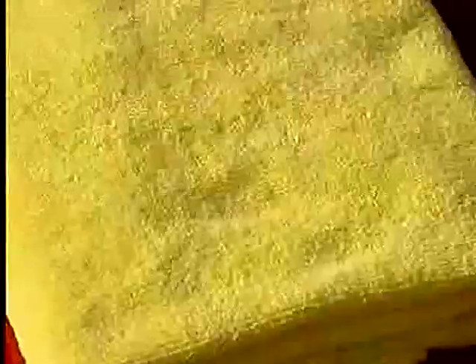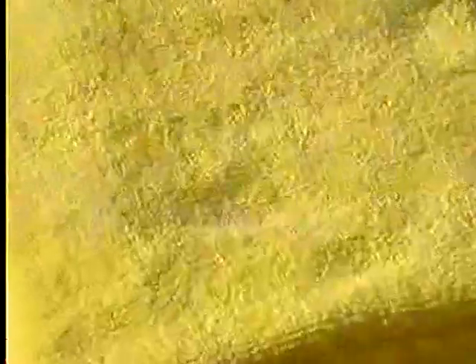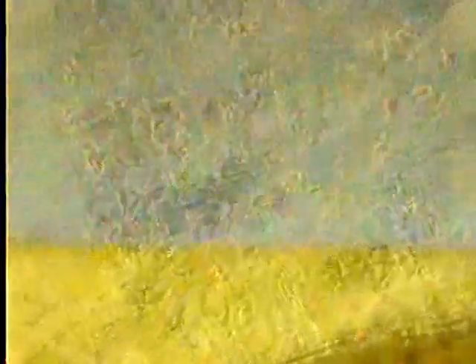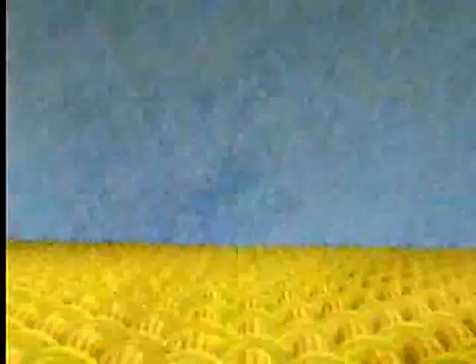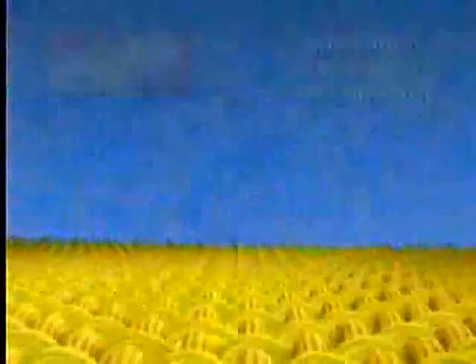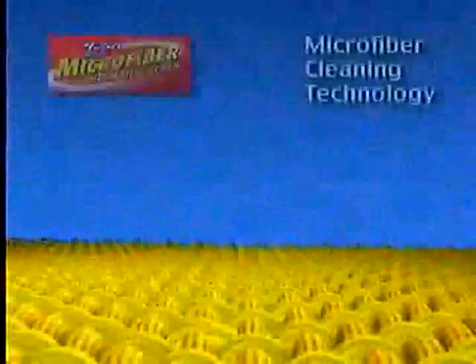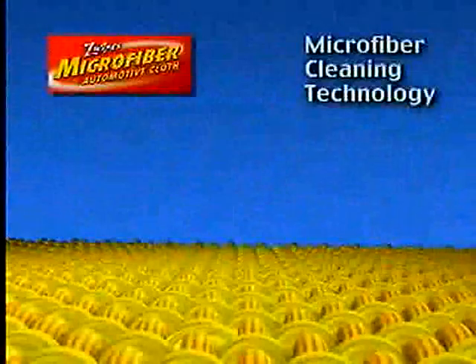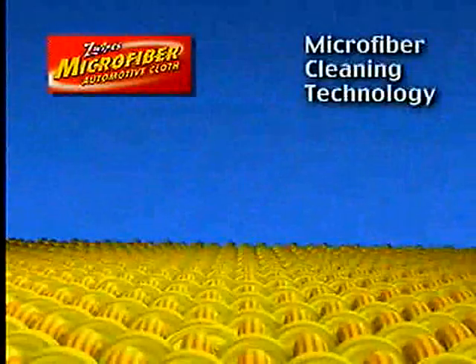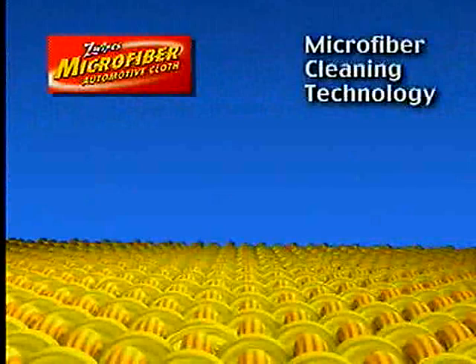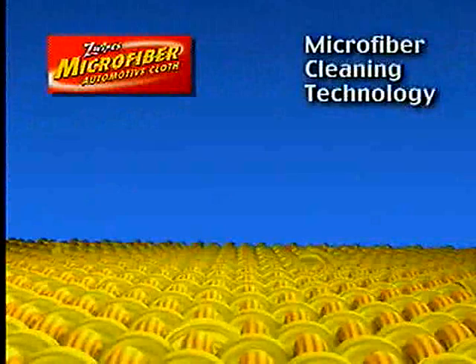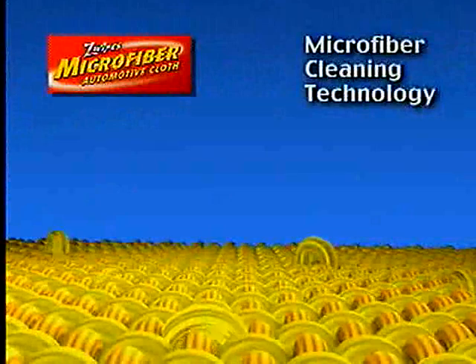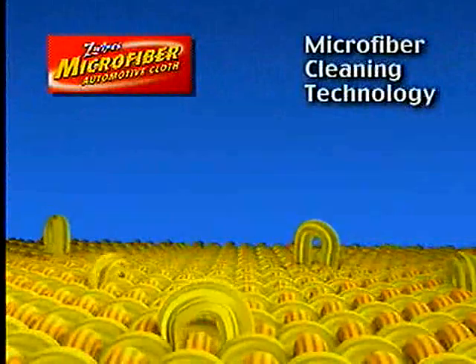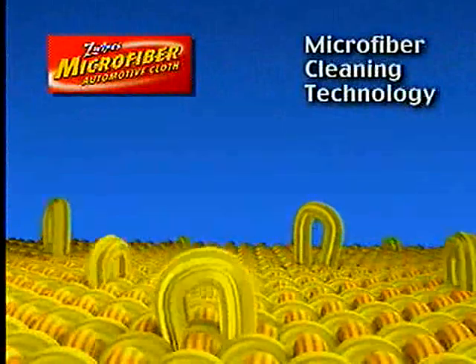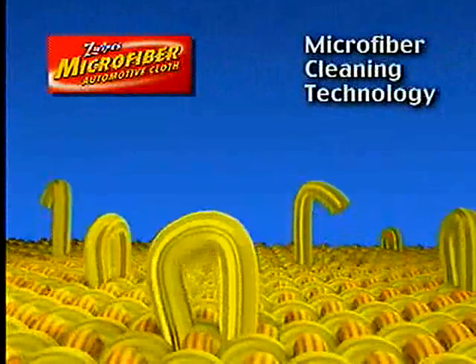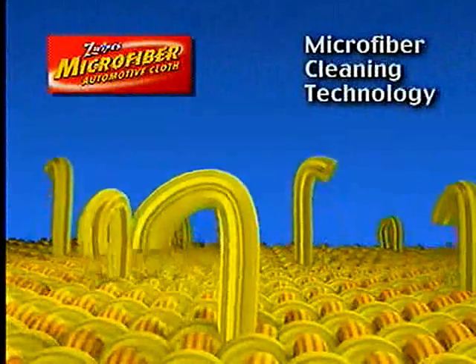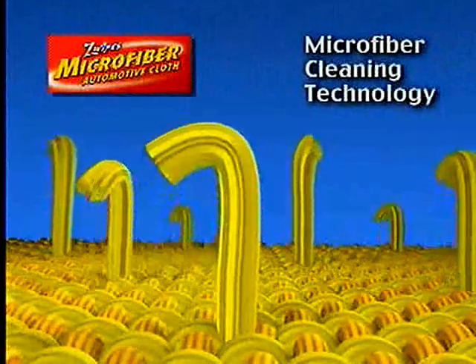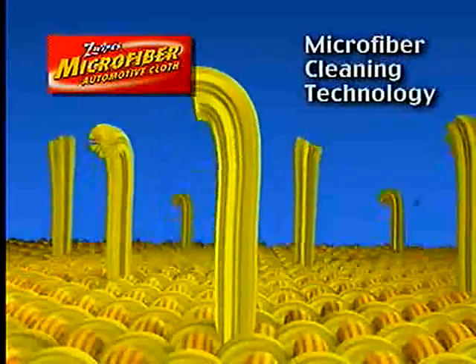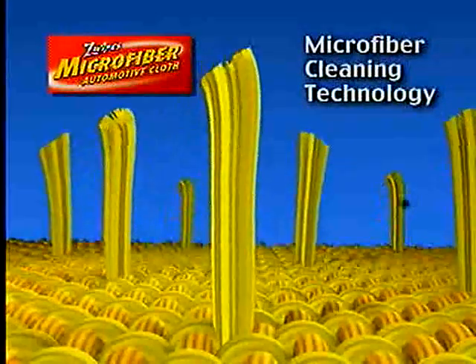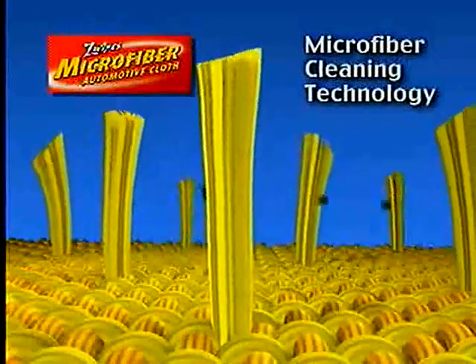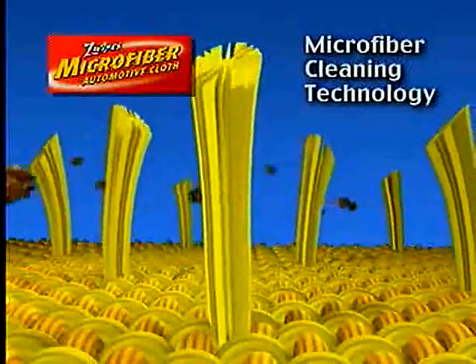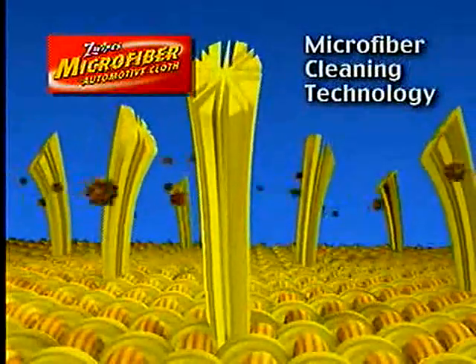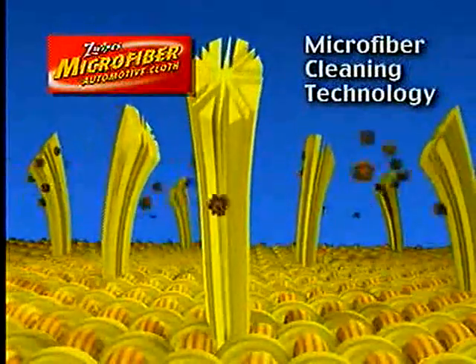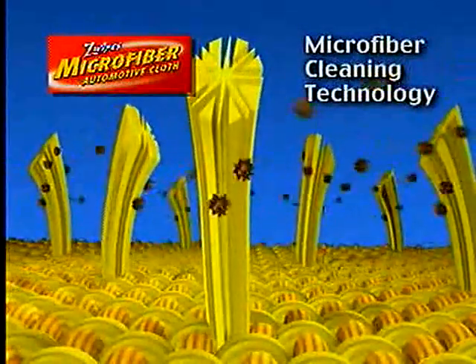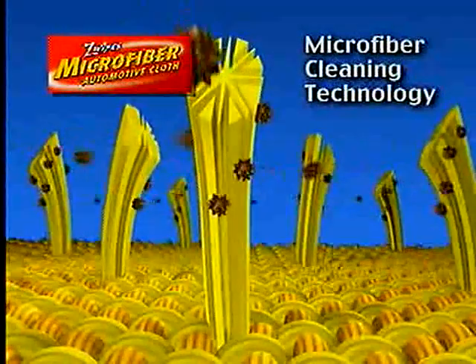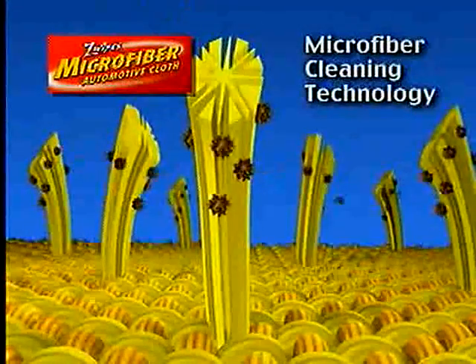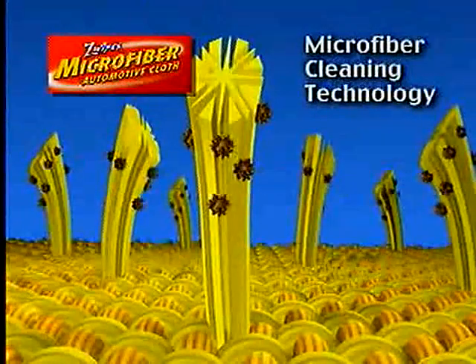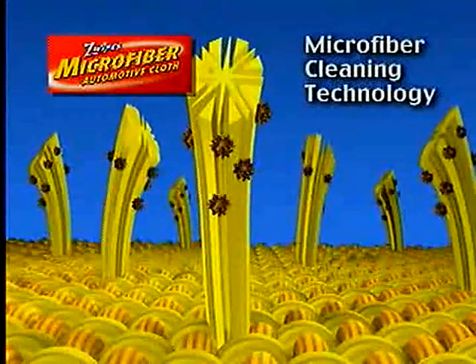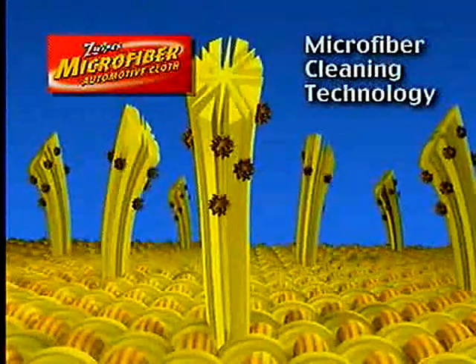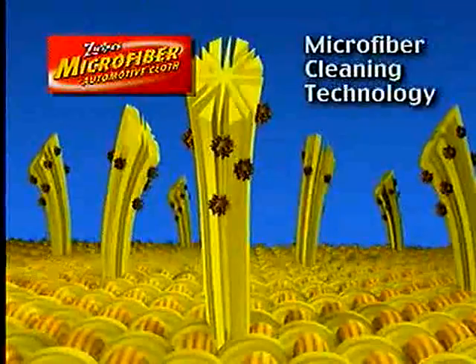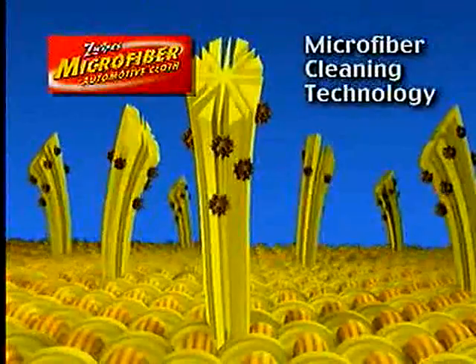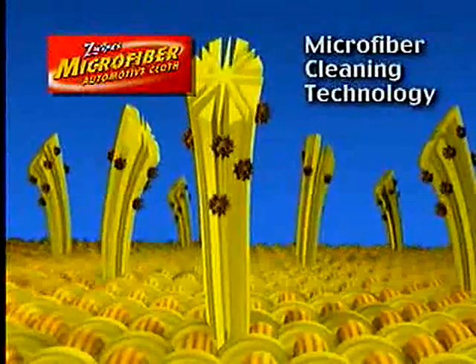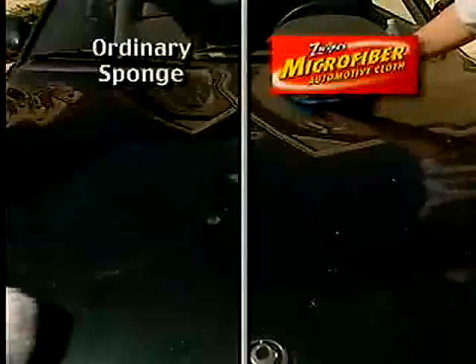The secret is in the advanced microfiber cleaning technology with millions of tiny fibers that lift, hold, and lock in dirt, just like a powerful magnet.